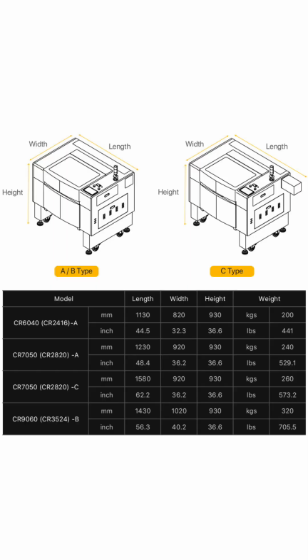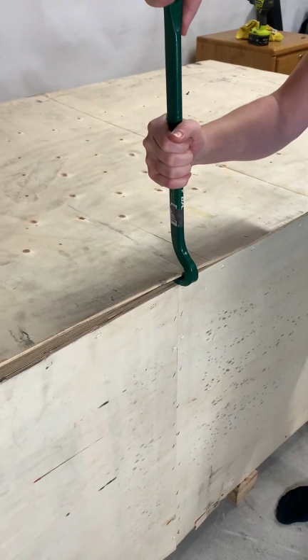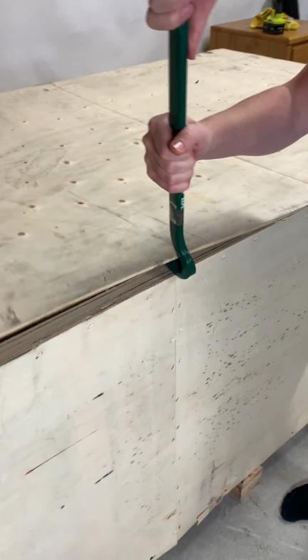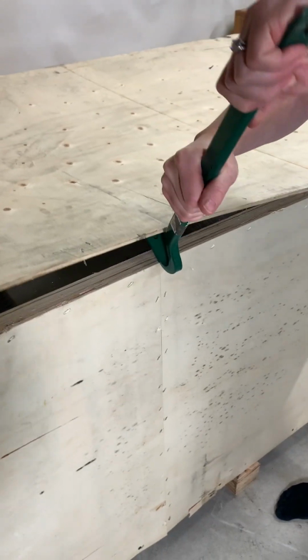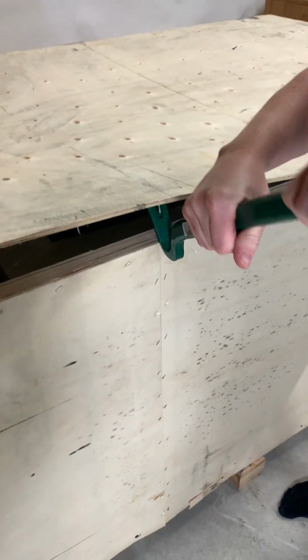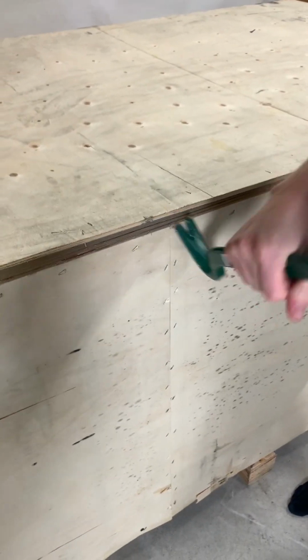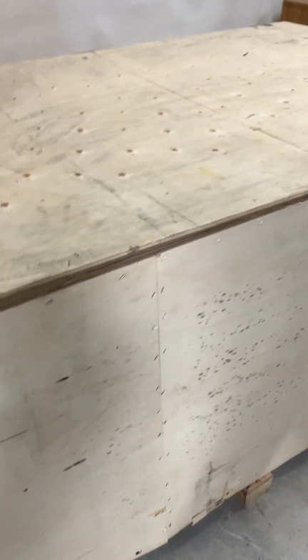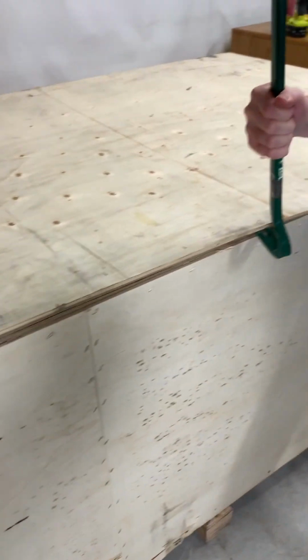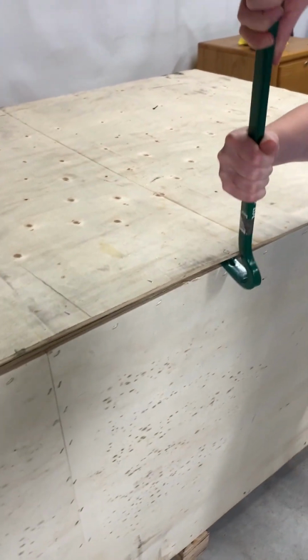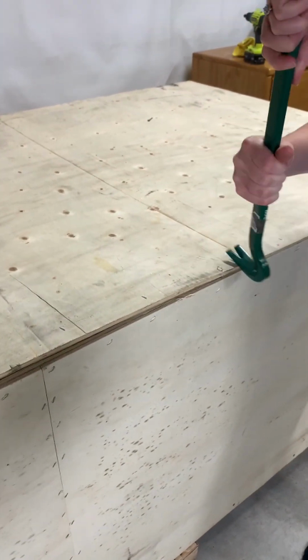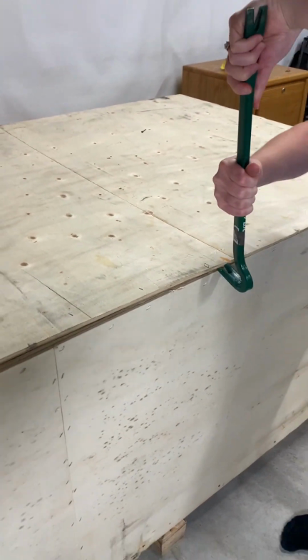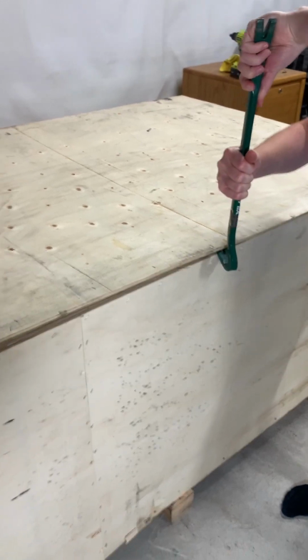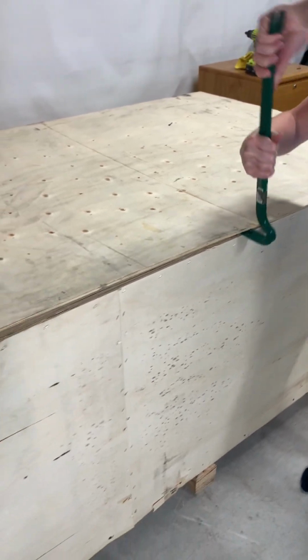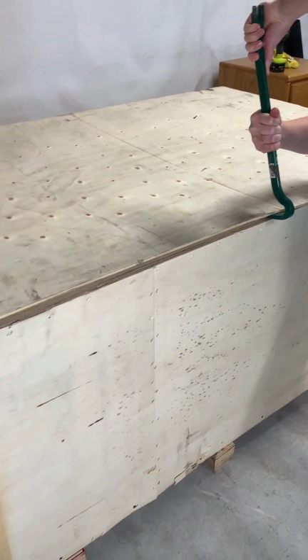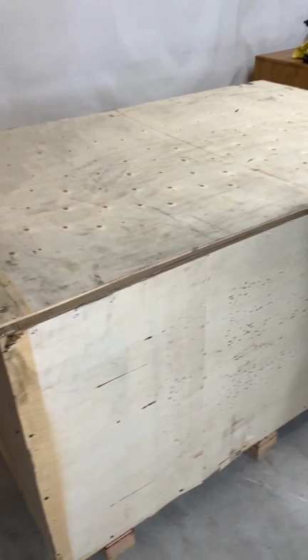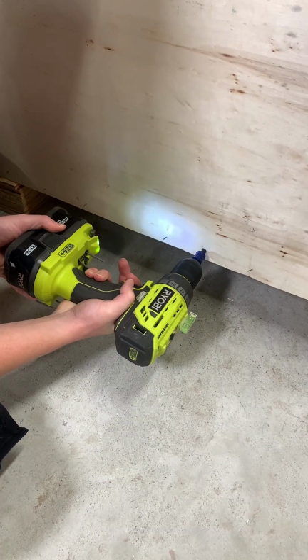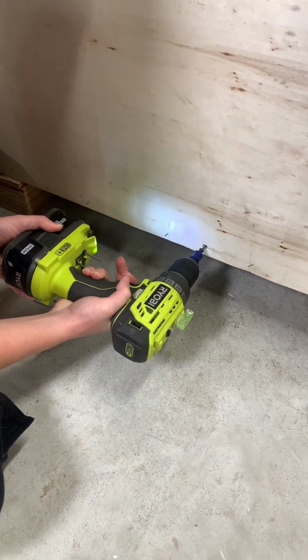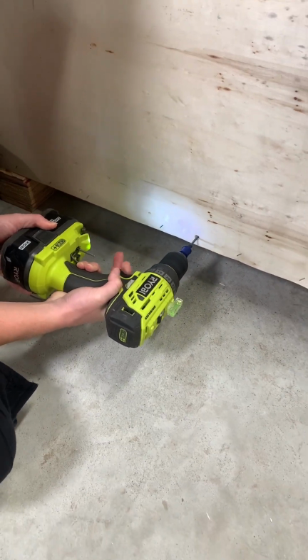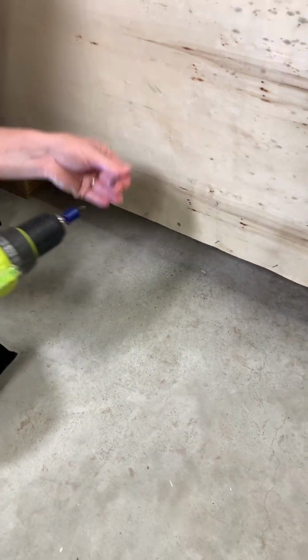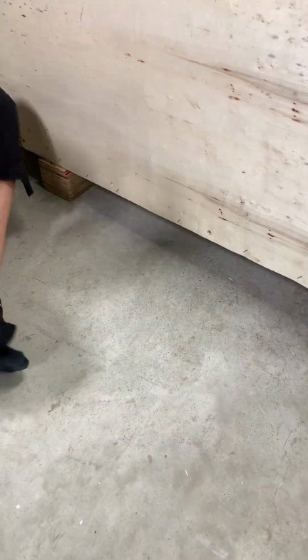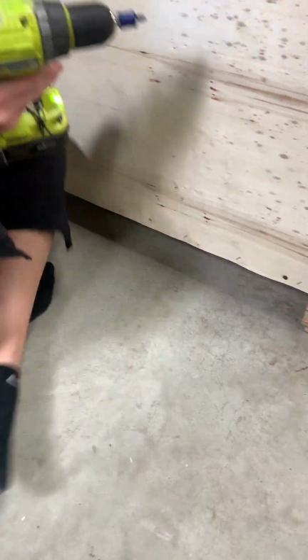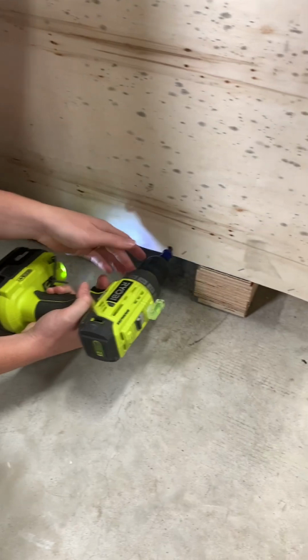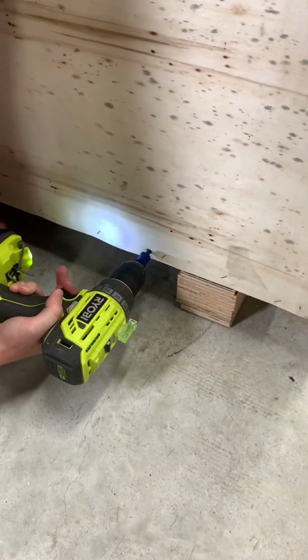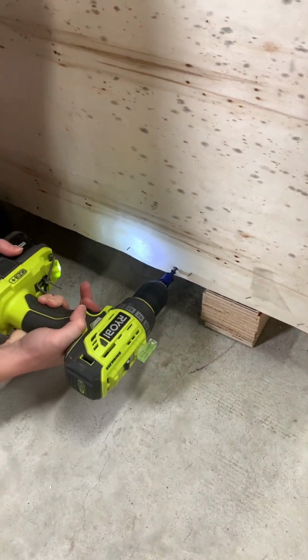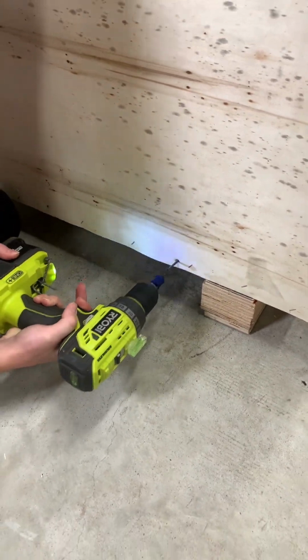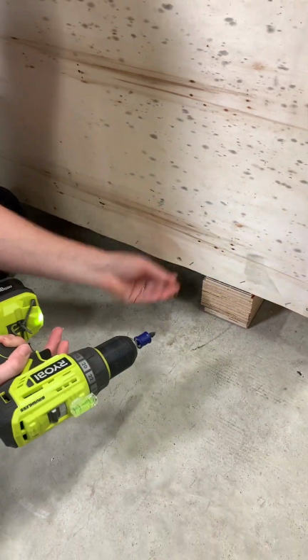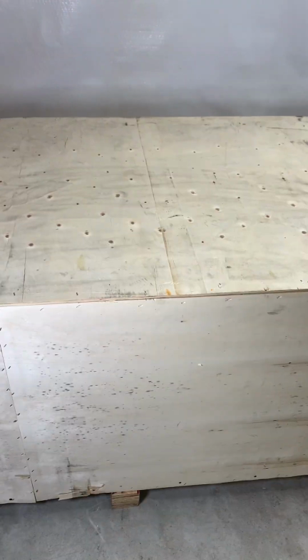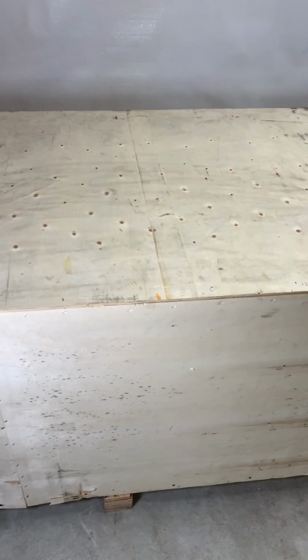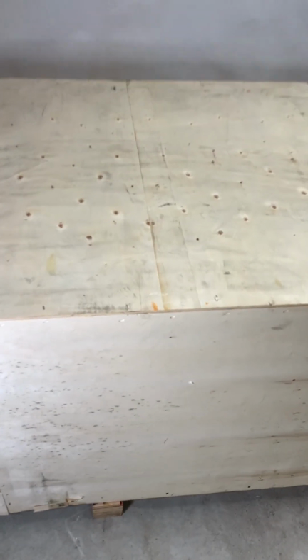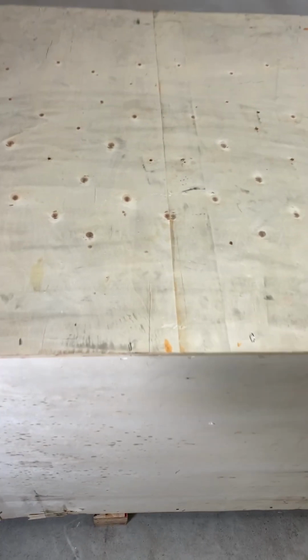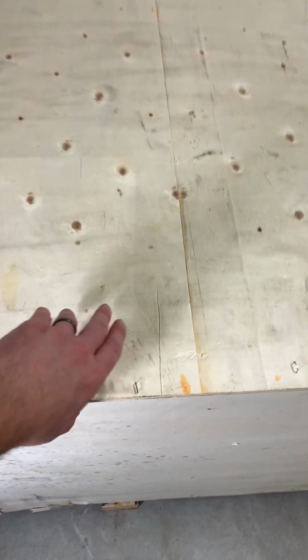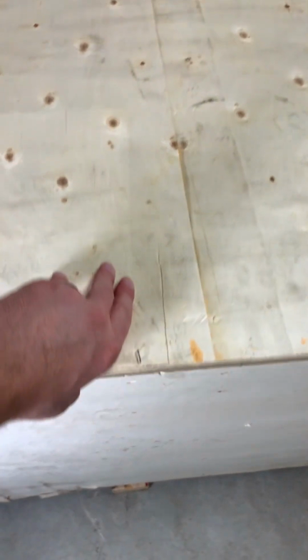Getting into the unboxing now — the machine was delivered right to my door in a liftgate truck and came well packaged and protected in a wooden crate. Using a pry bar and a cordless driver we got the crate open in no time and got our first look at the laser.